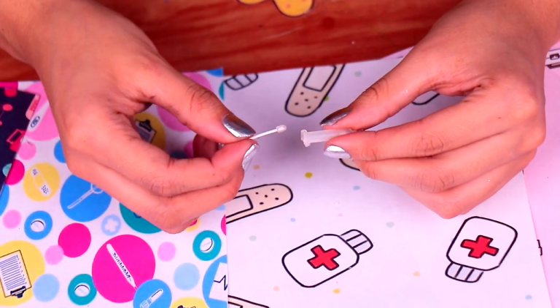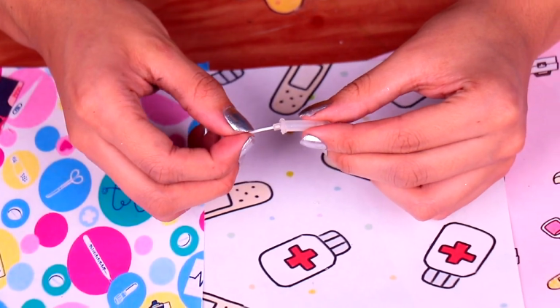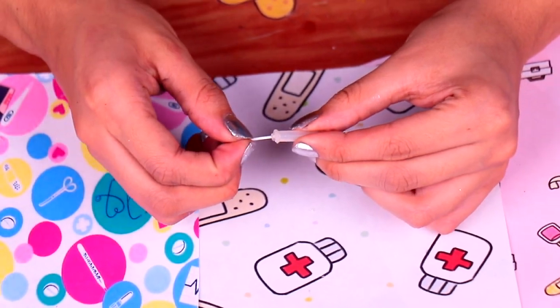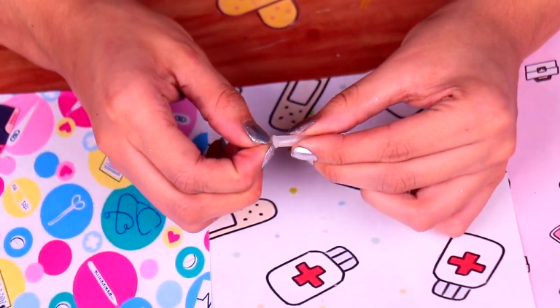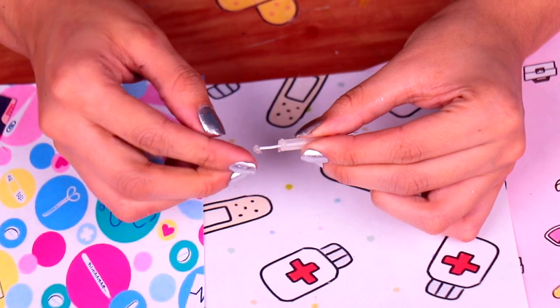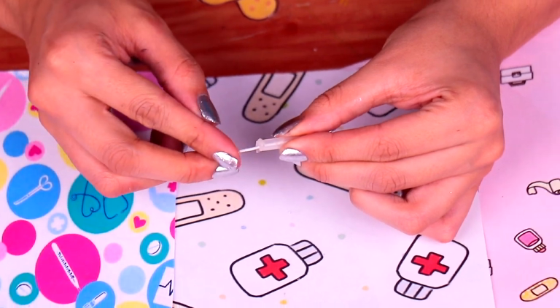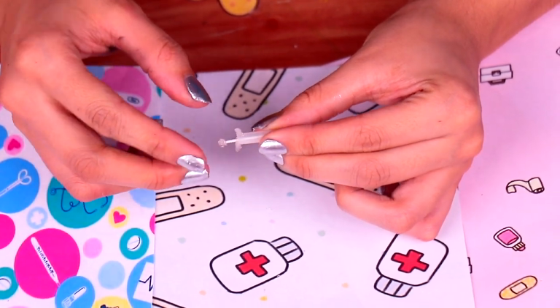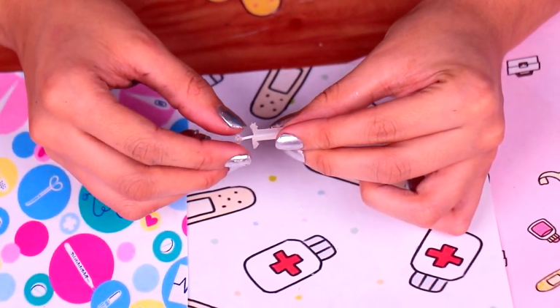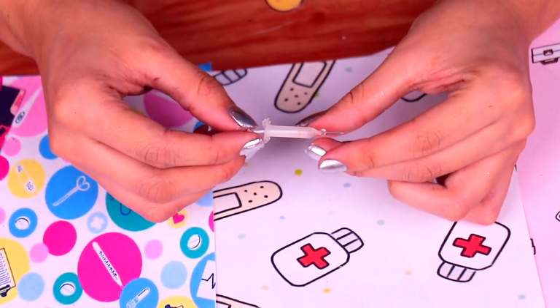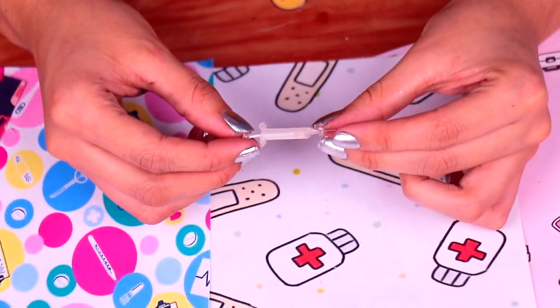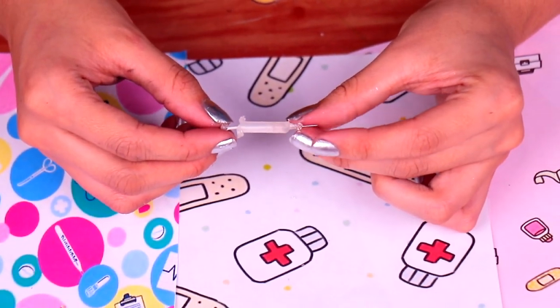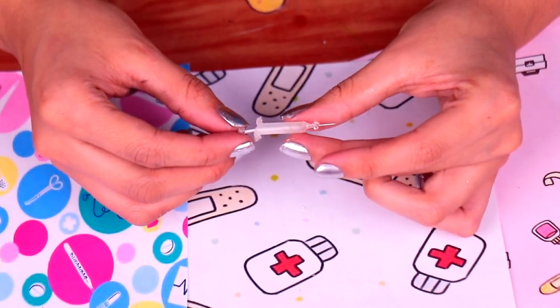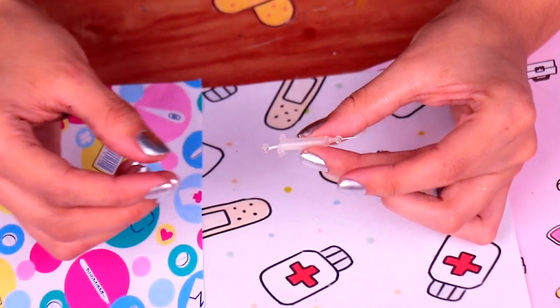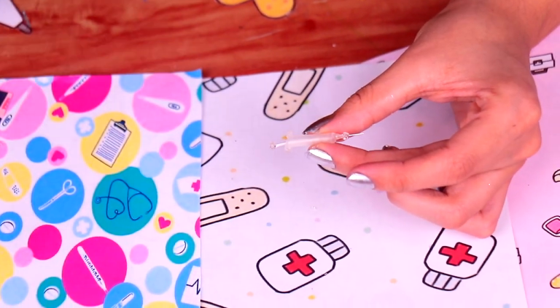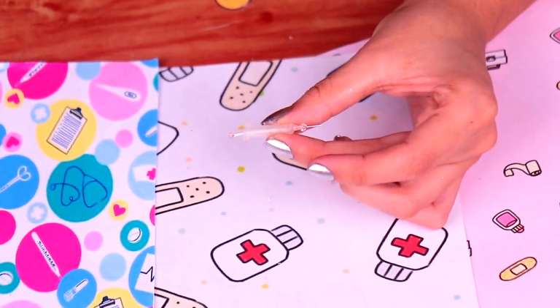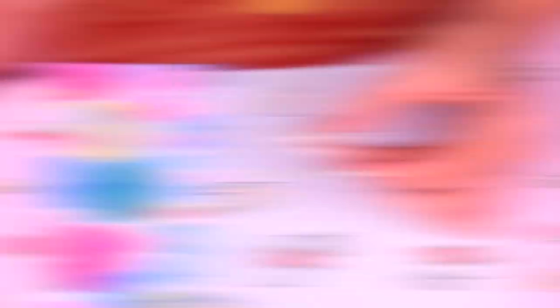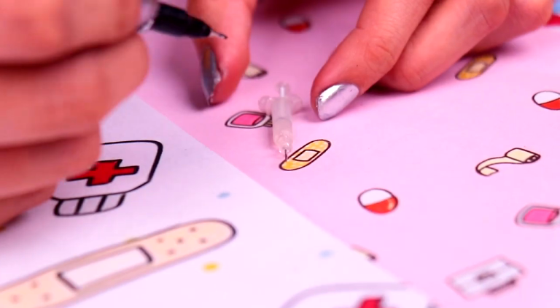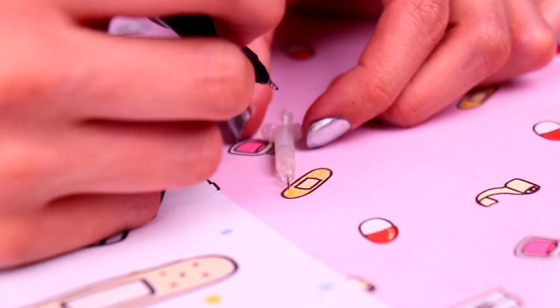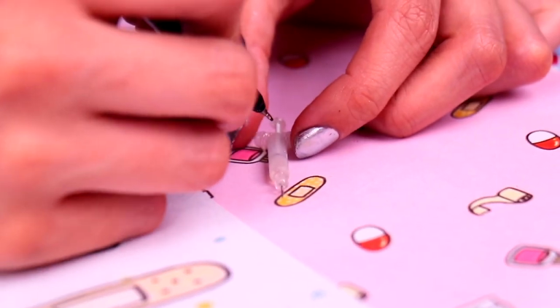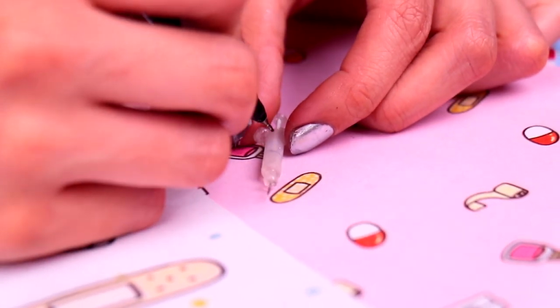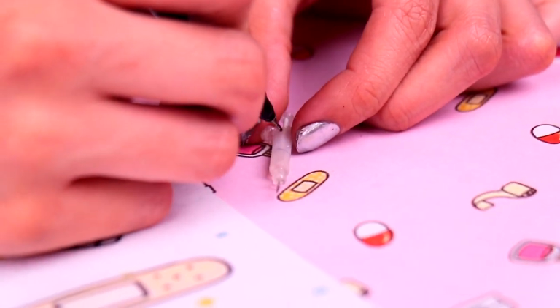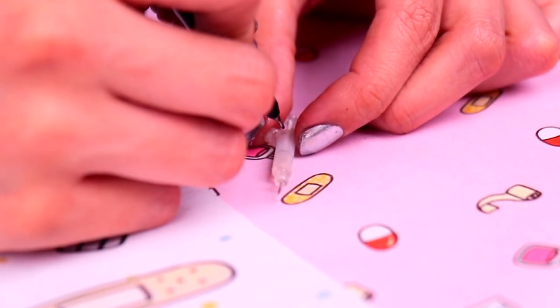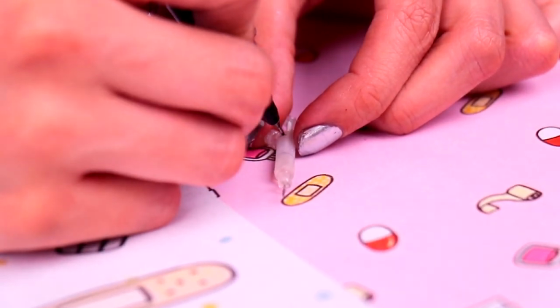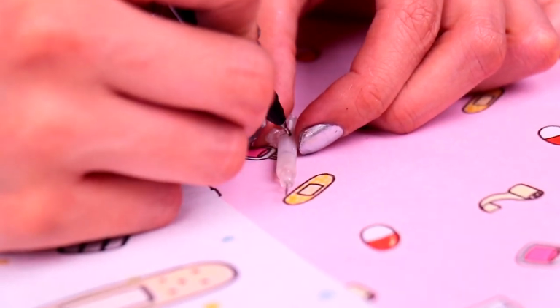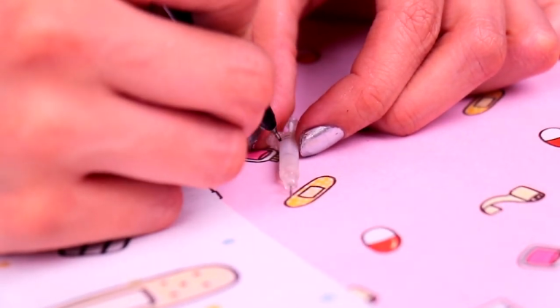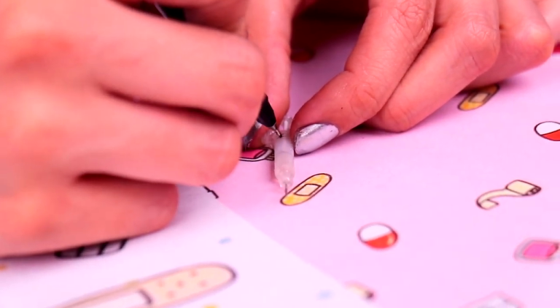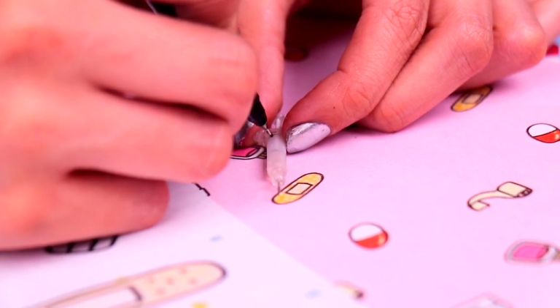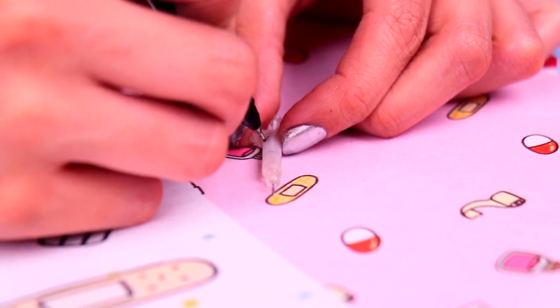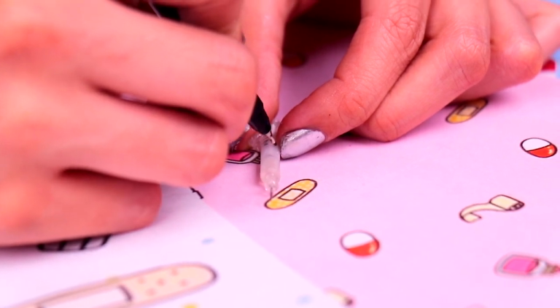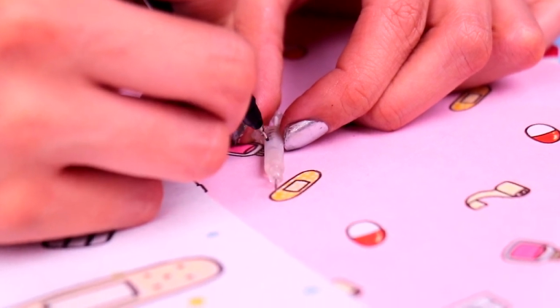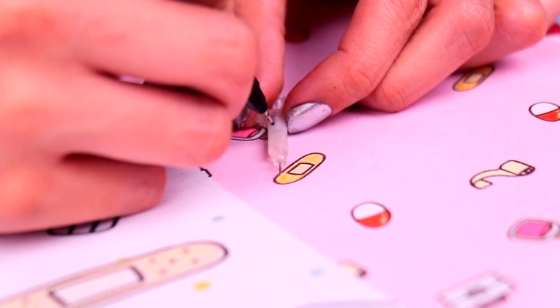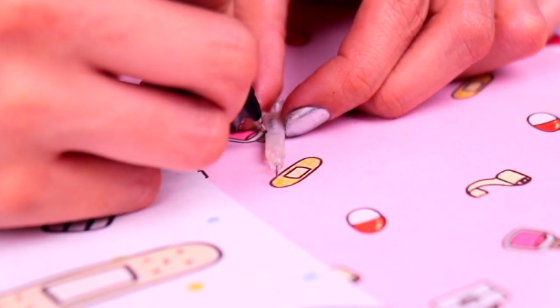Now, we just need to assemble the syringe. All you gotta do is stick the back part, like so. How neat! And to make it look super realistic, we're gonna use an ultra-fine point permanent marker to draw the marks on the syringe.